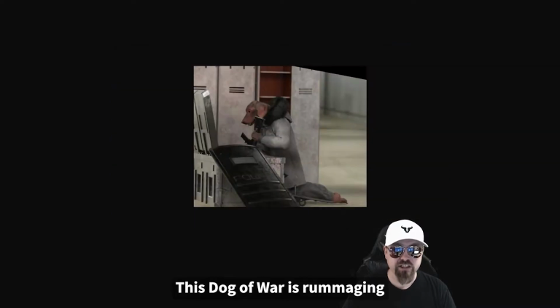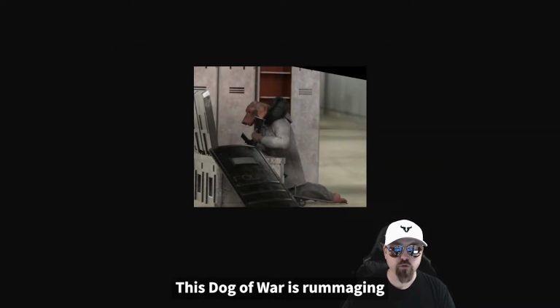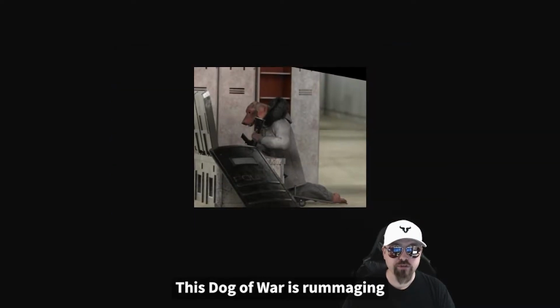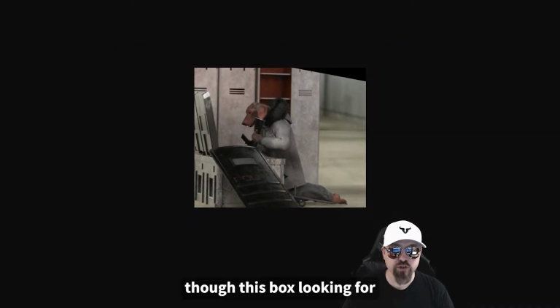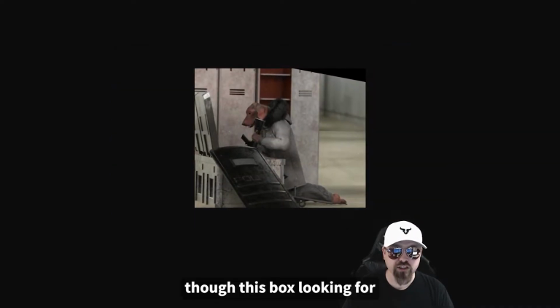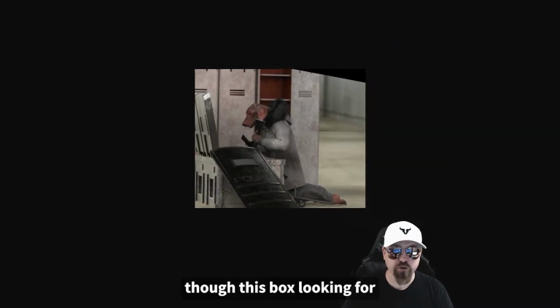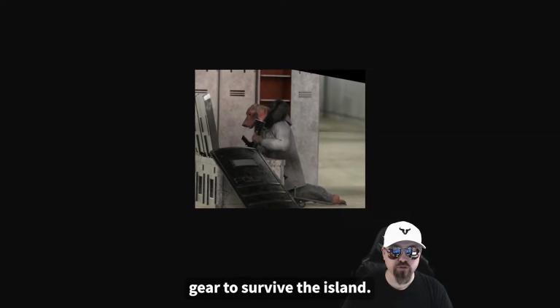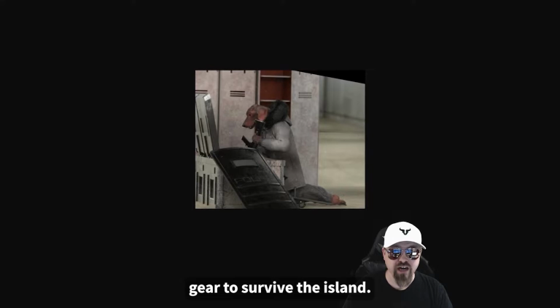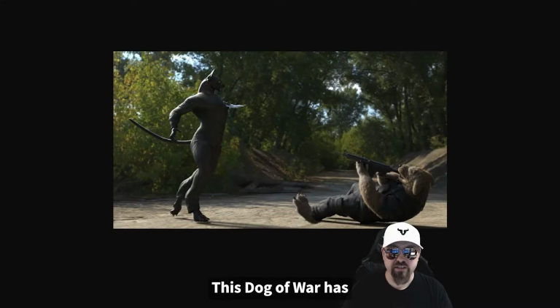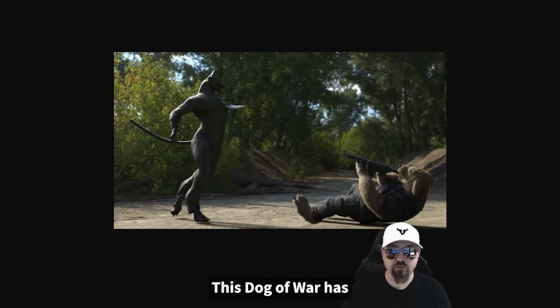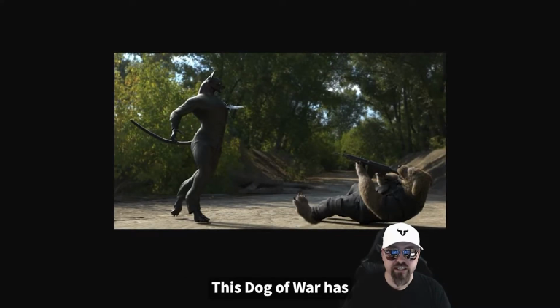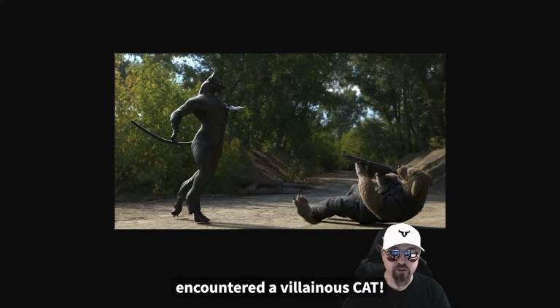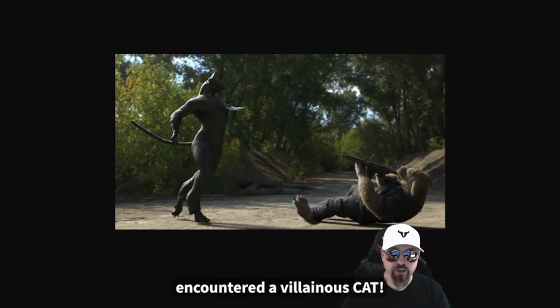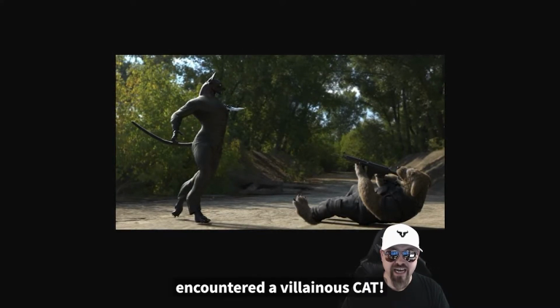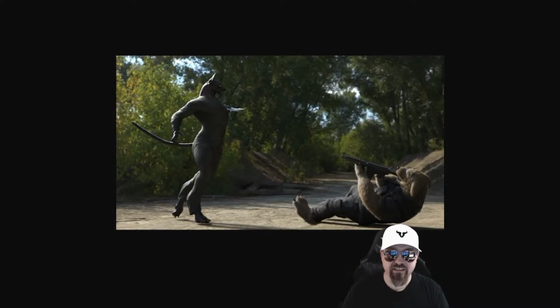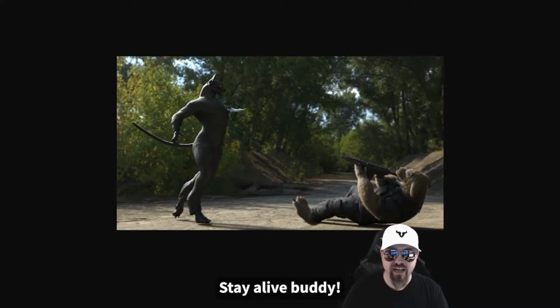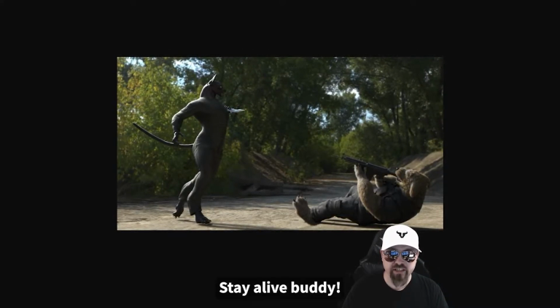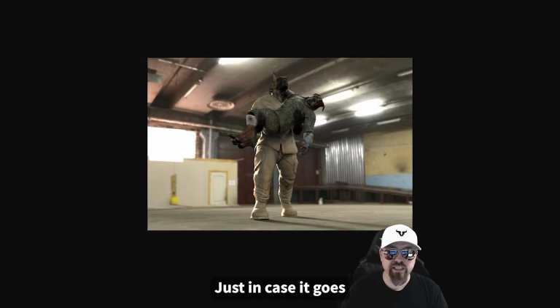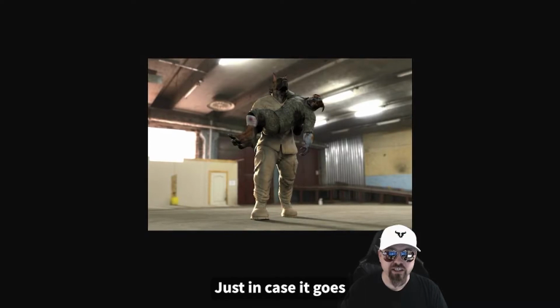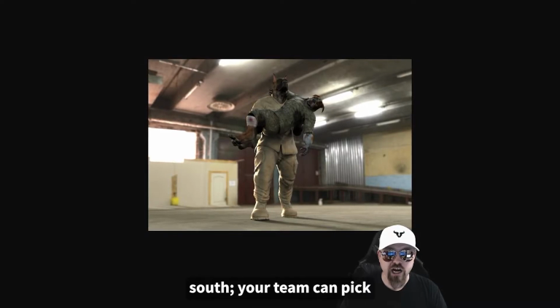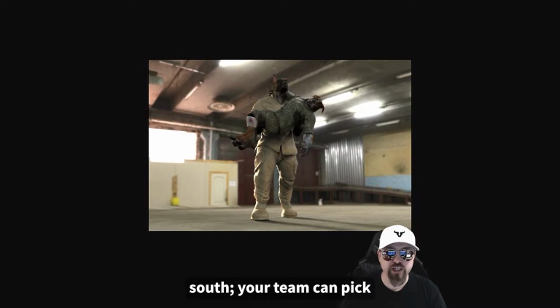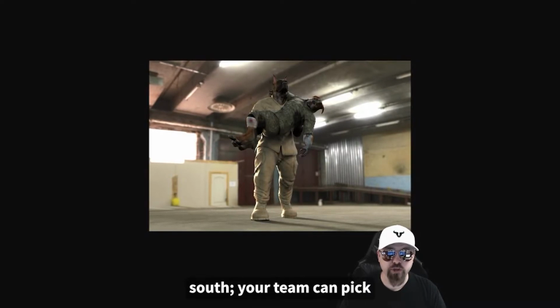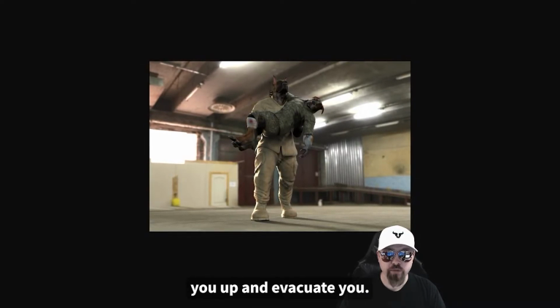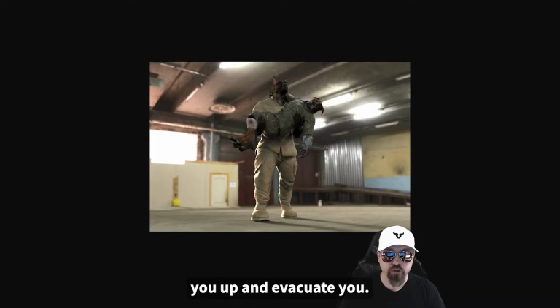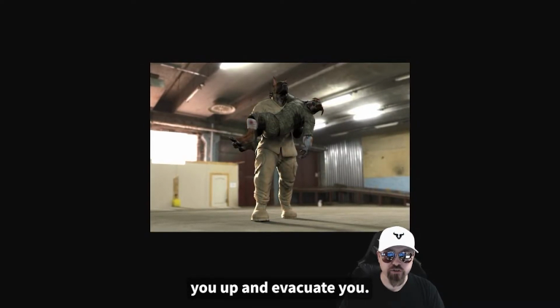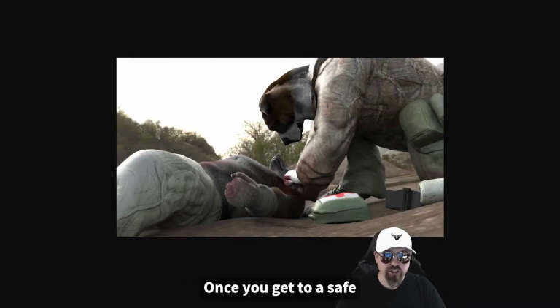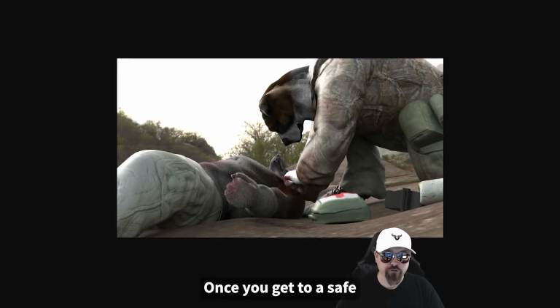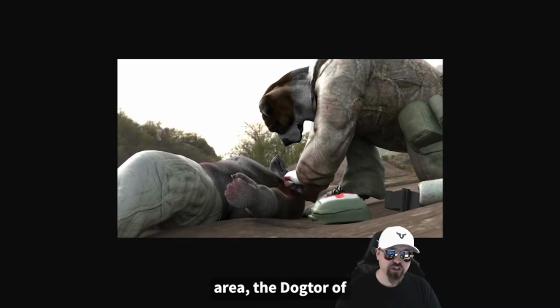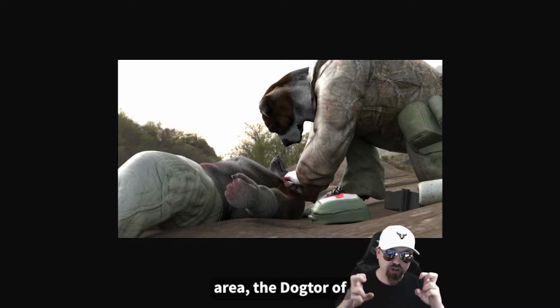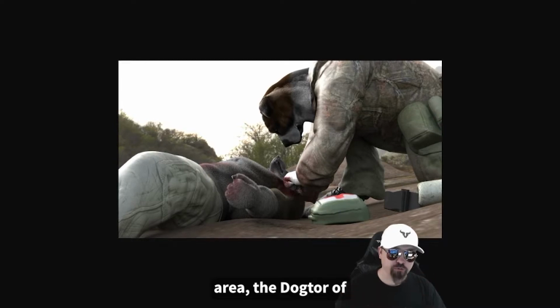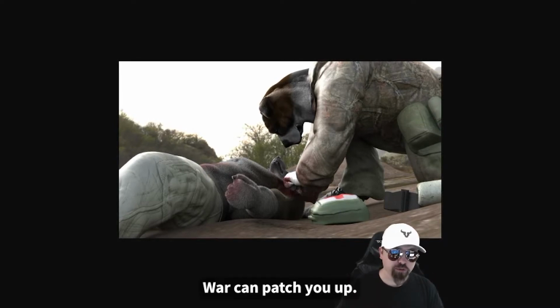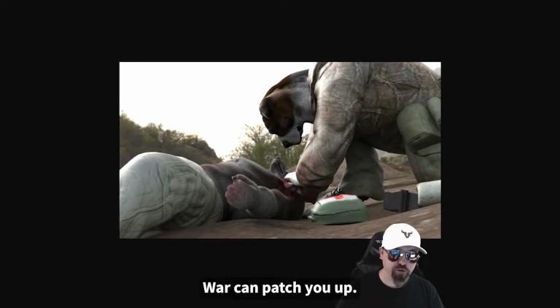This dog of war is rummaging through a box looking for gear to survive the island. This dog of war has encountered a villainous cat — stay alive, buddy. Just in case it goes south, your team could pick you up and evacuate you. Once you get to a safe area, the dog of war can patch you up.